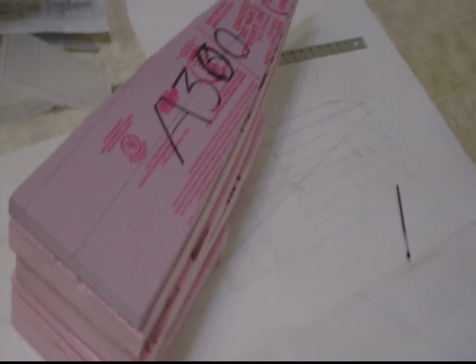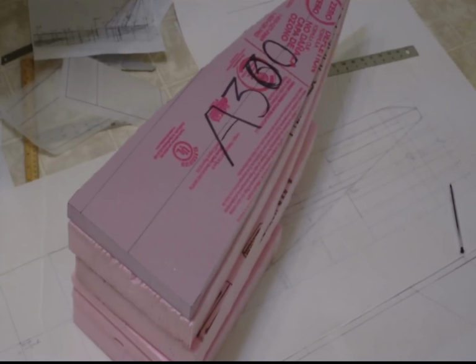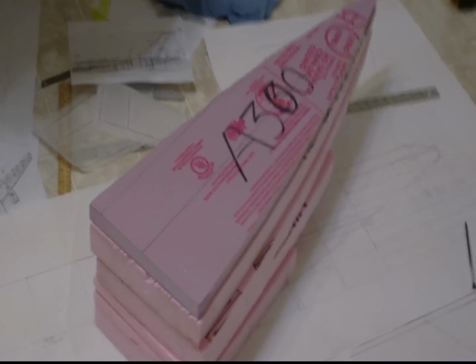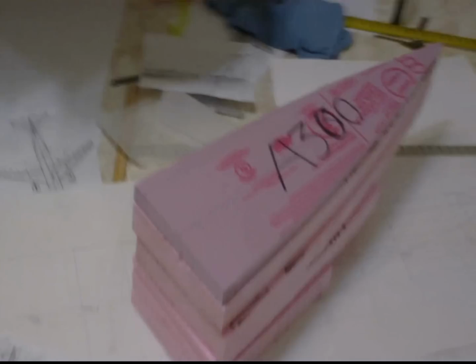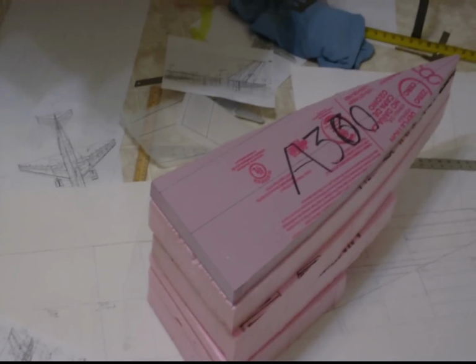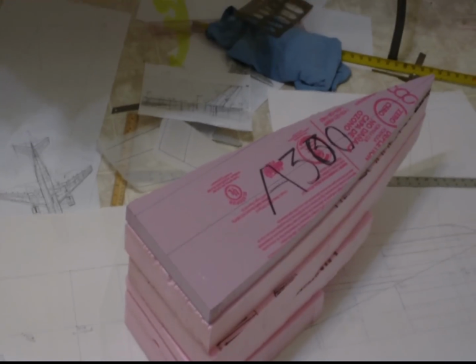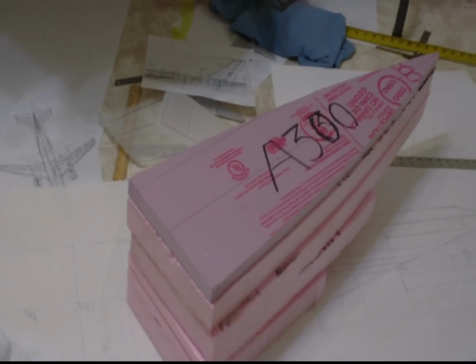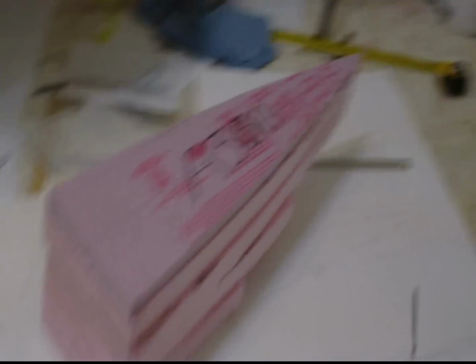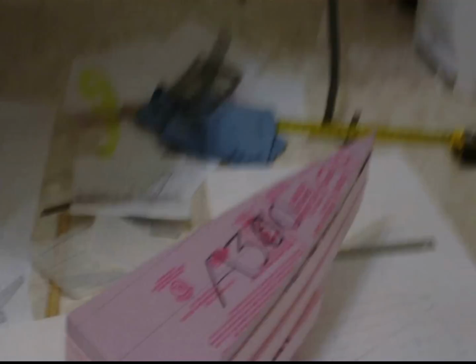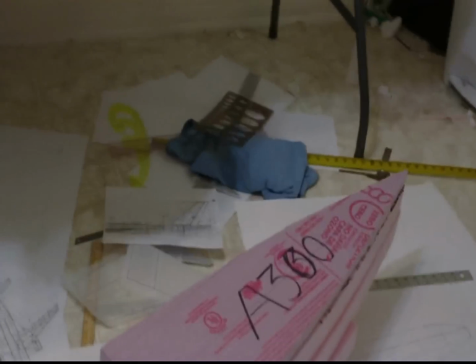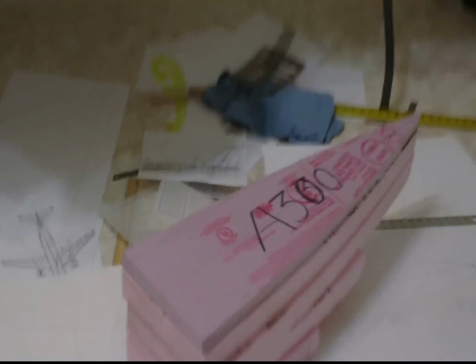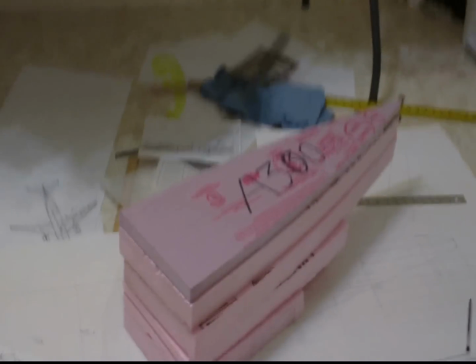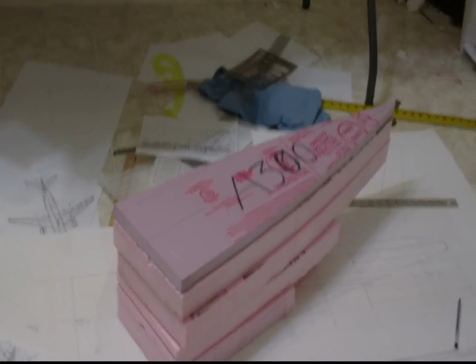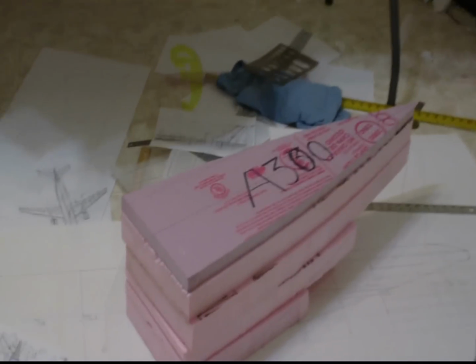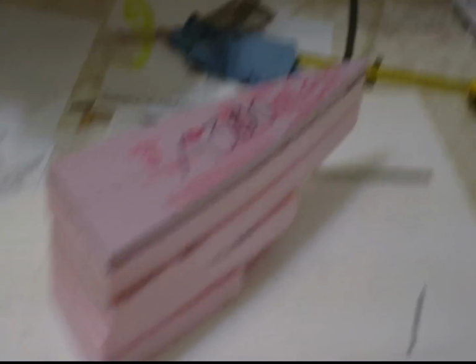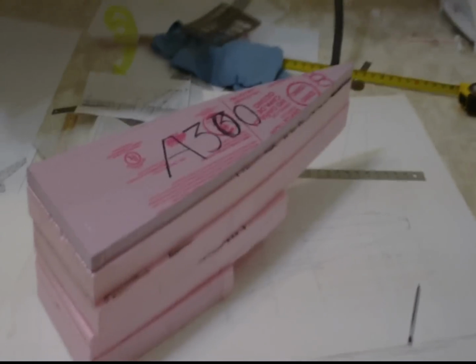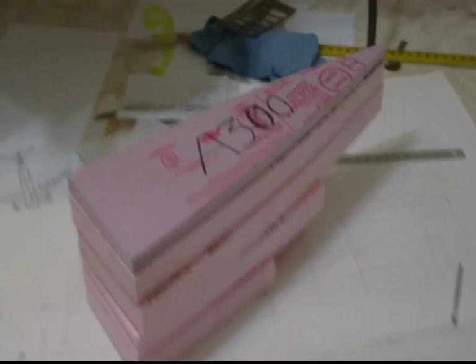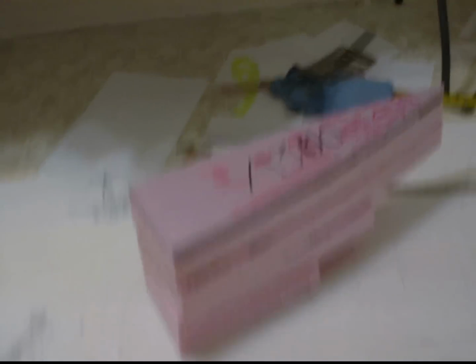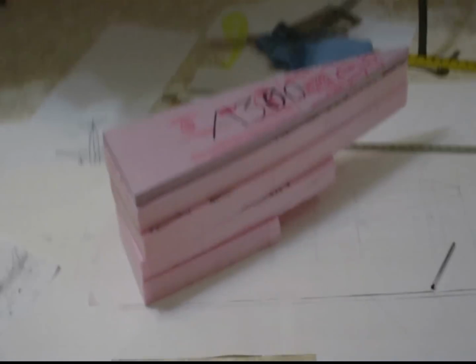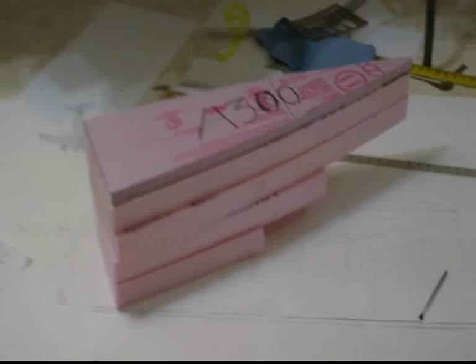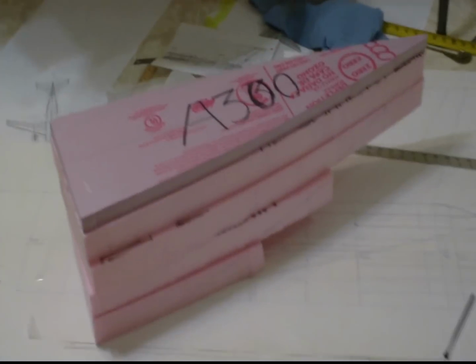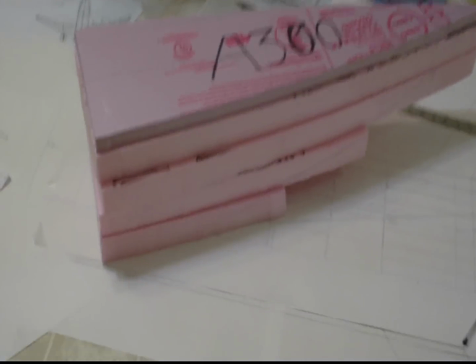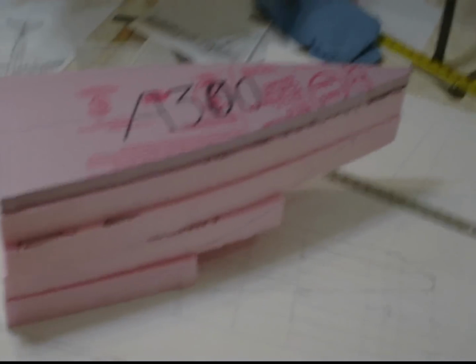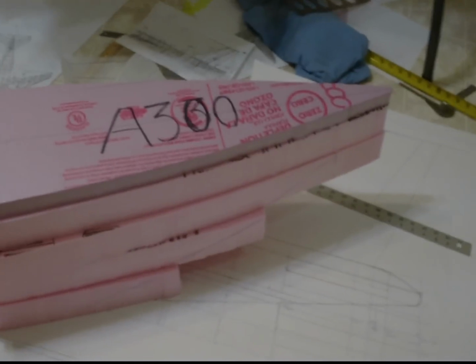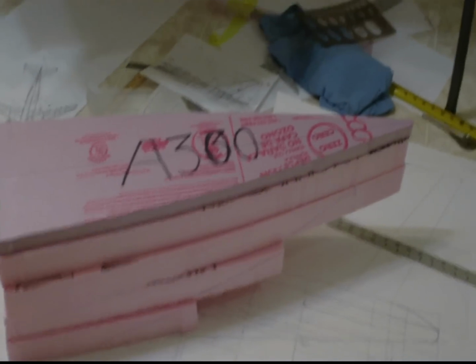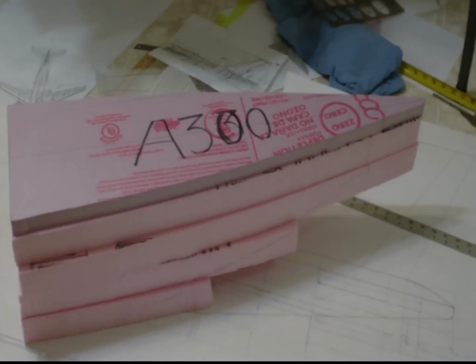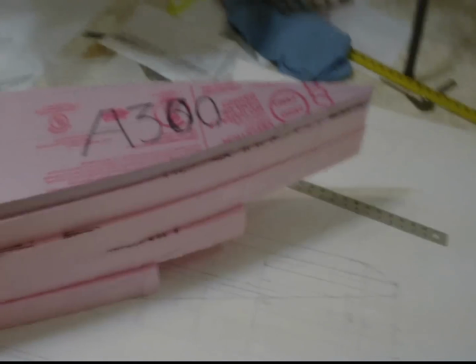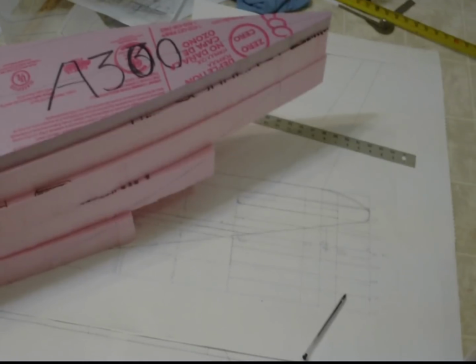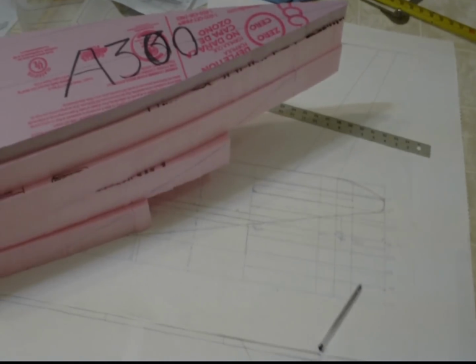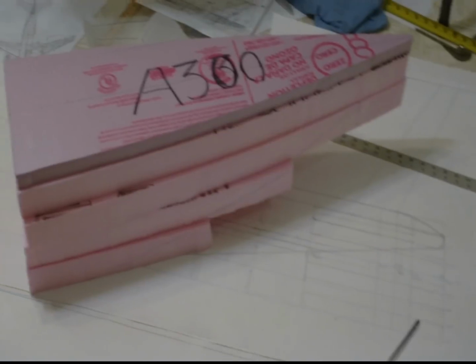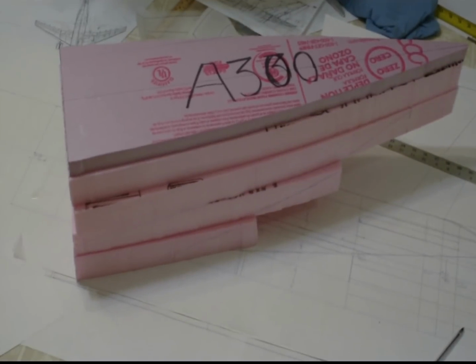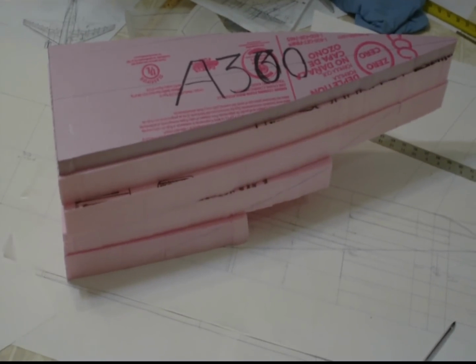What we're looking at is the tail section. These are pieces of foam cut out, stacked on top of one another as layers that are going to make up the tail of the Airbus A300.